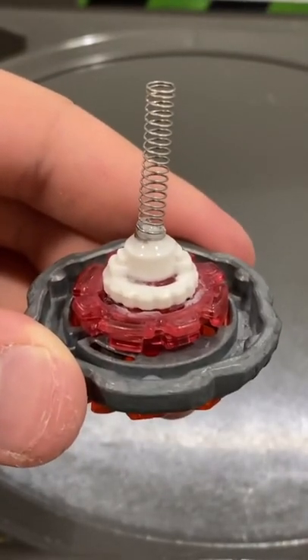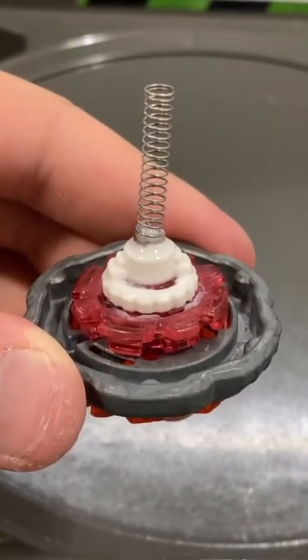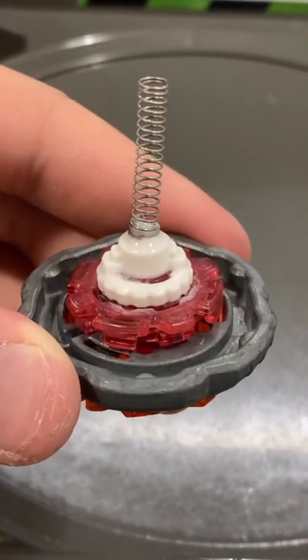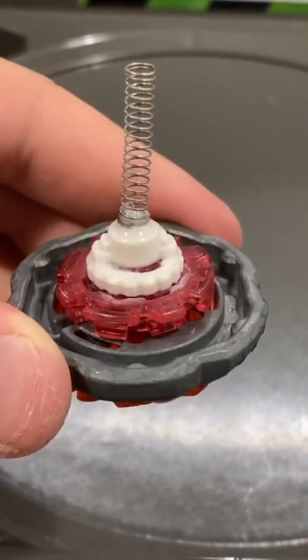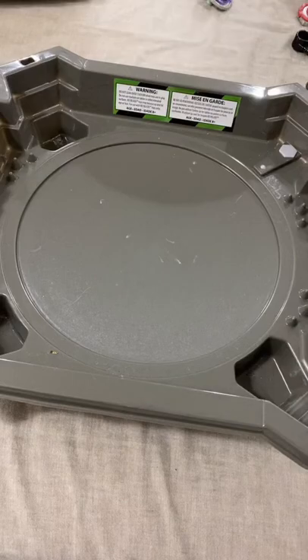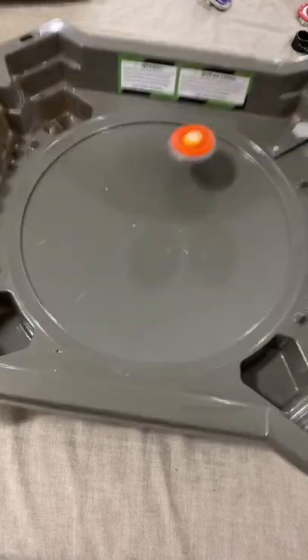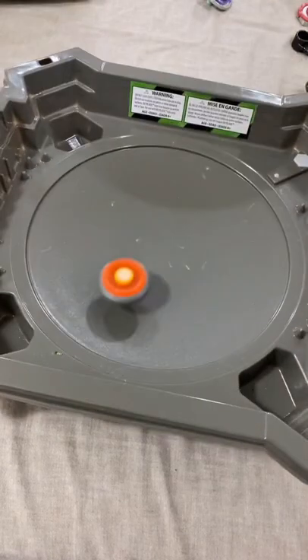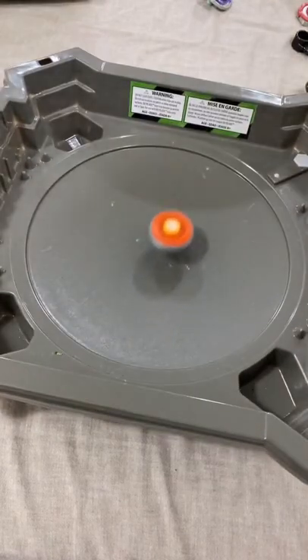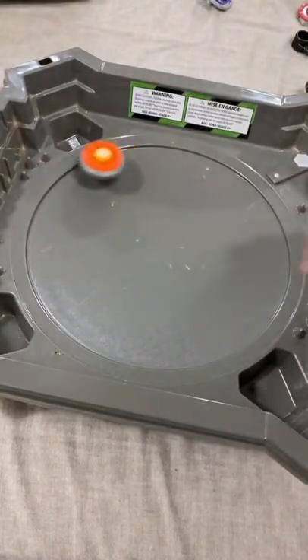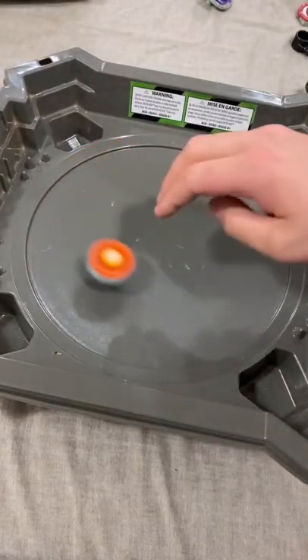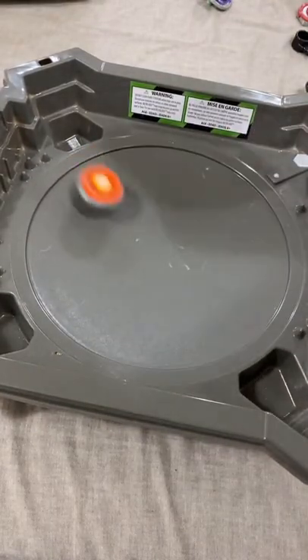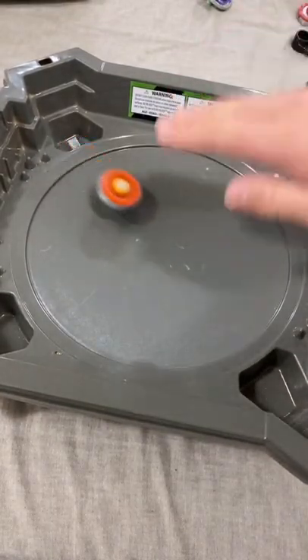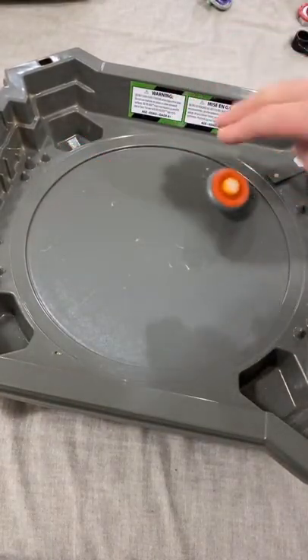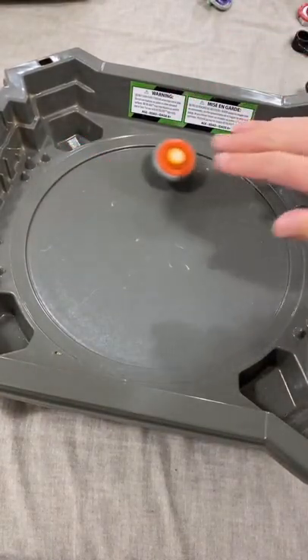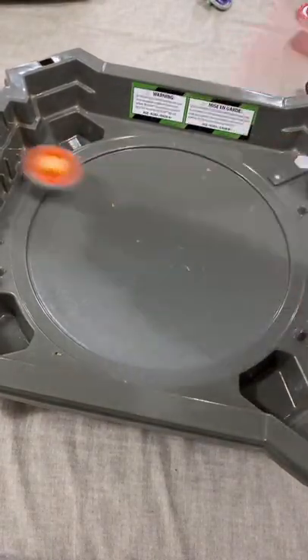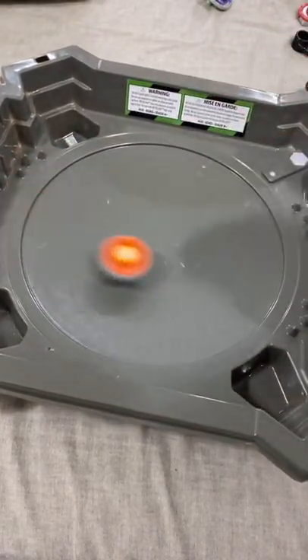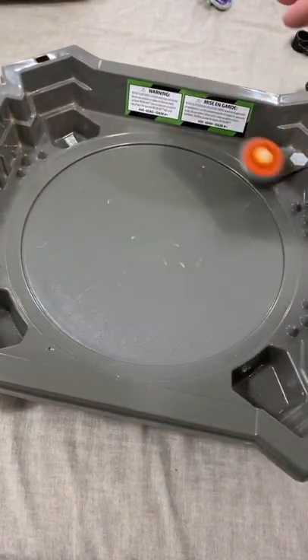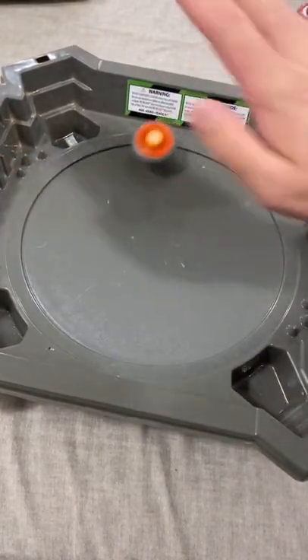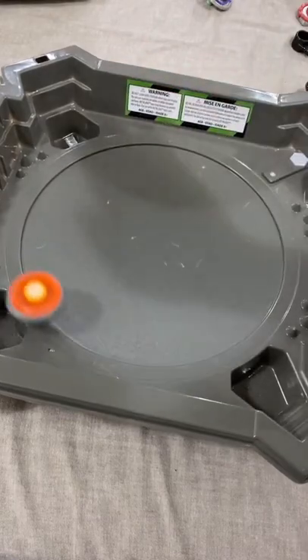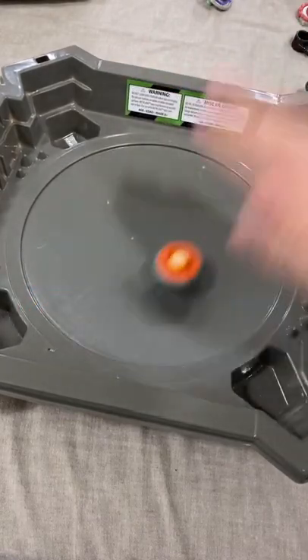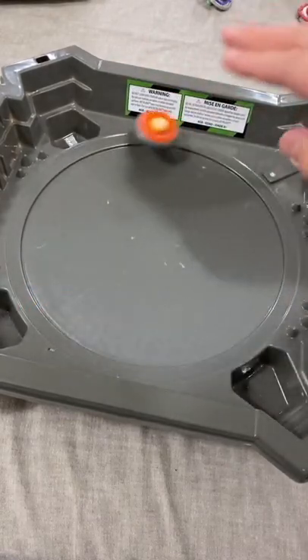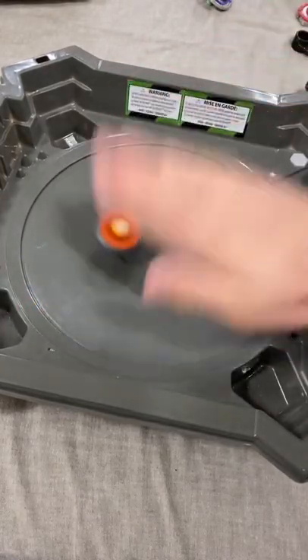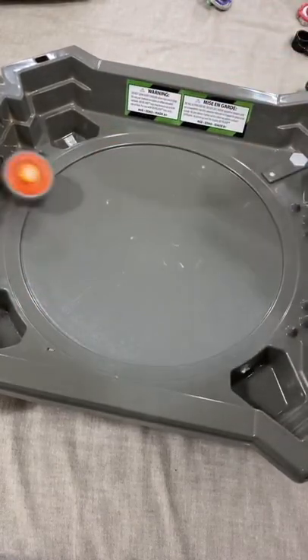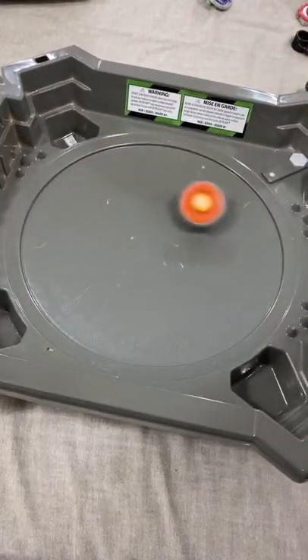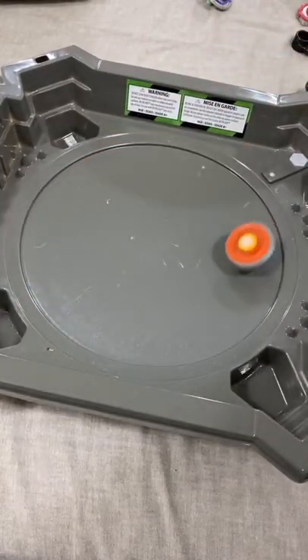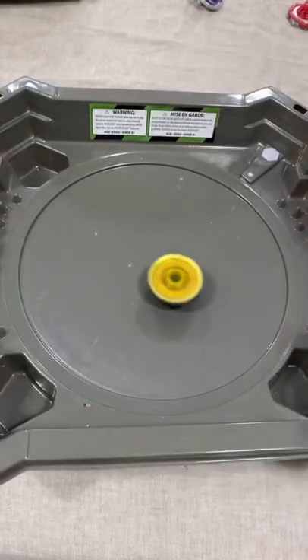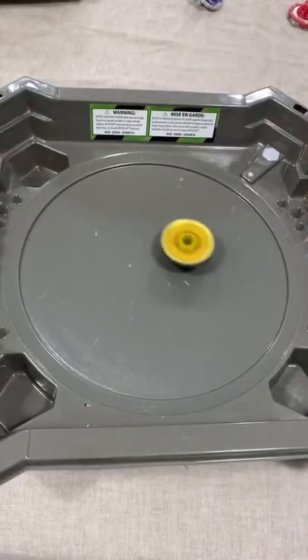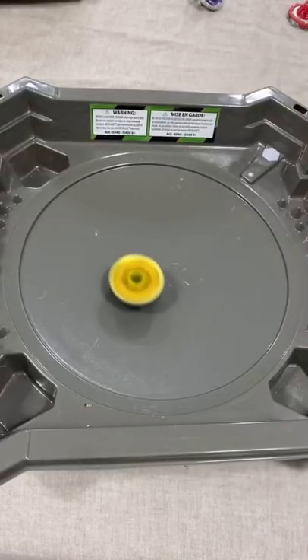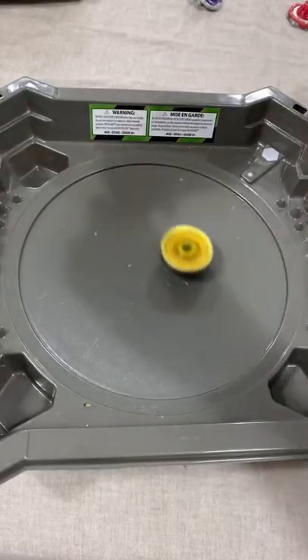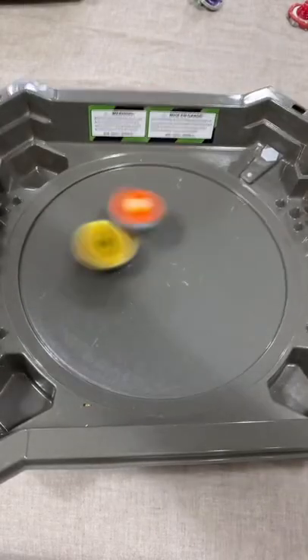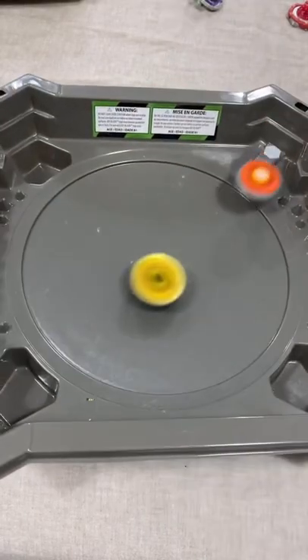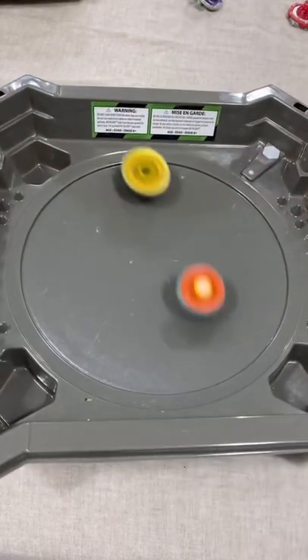Let's try it out. It's bouncy, look at that guys. Let's try it out again.